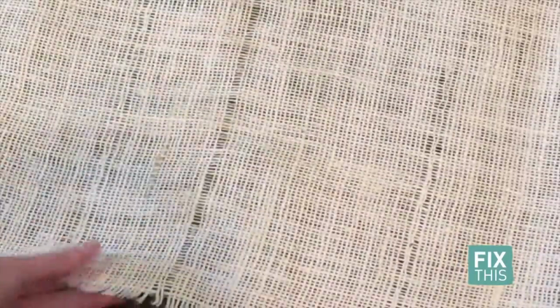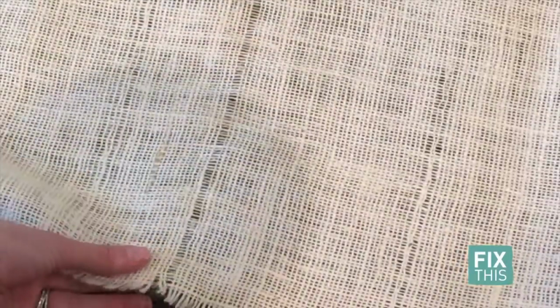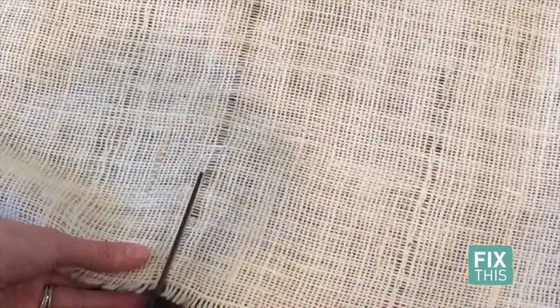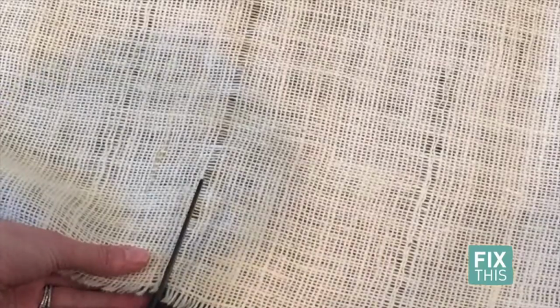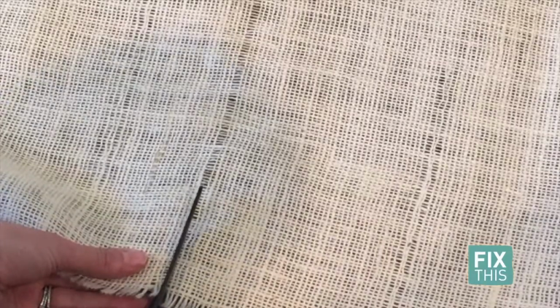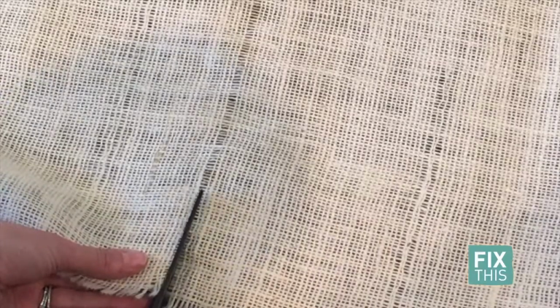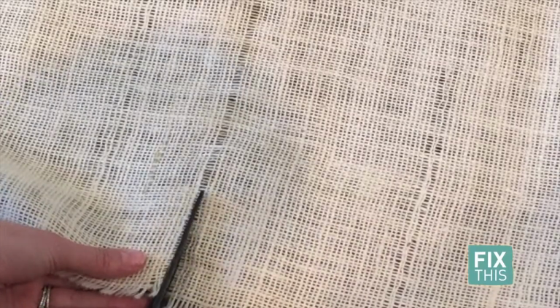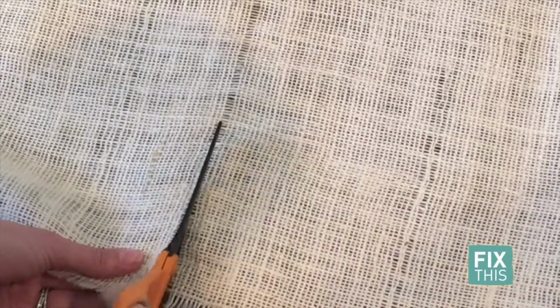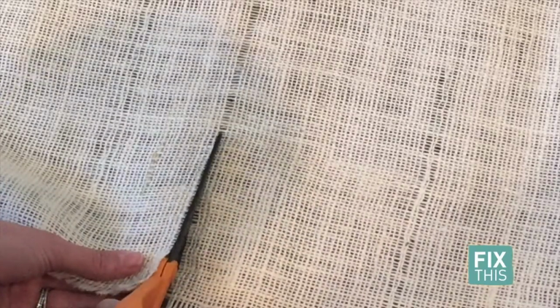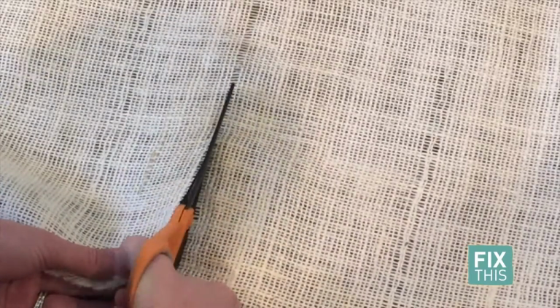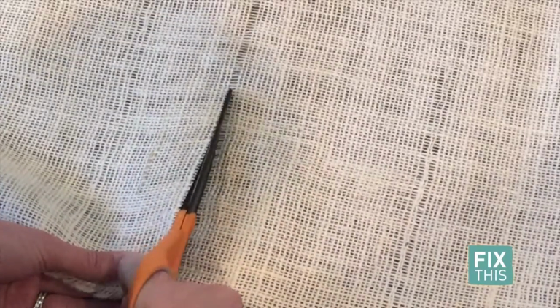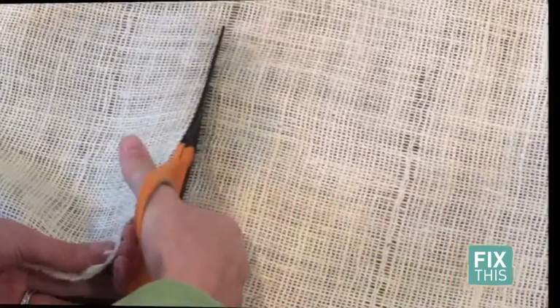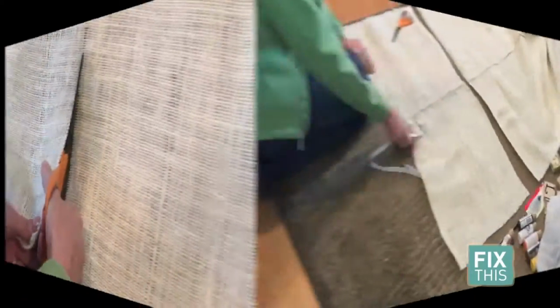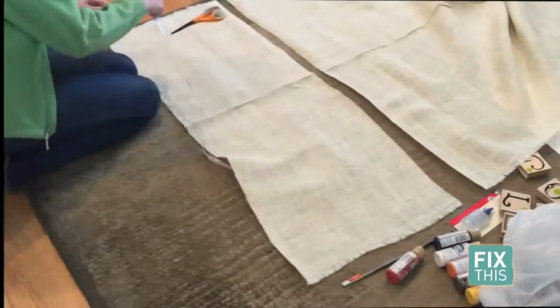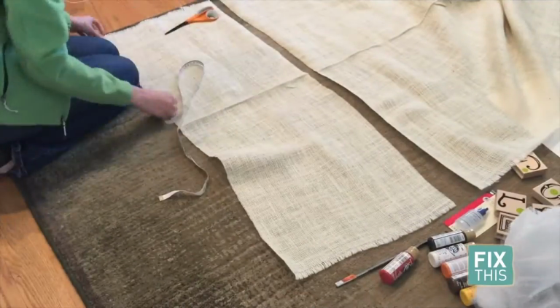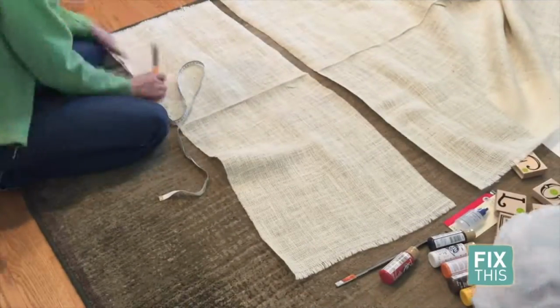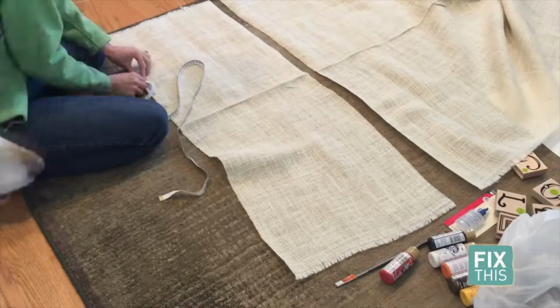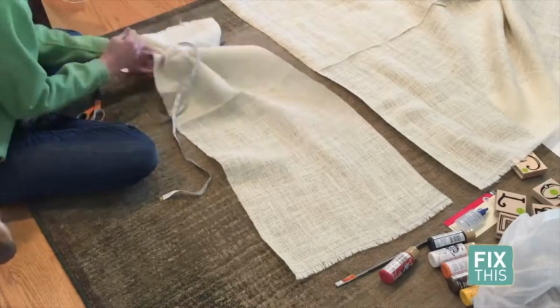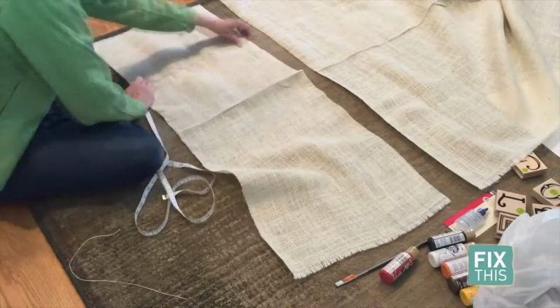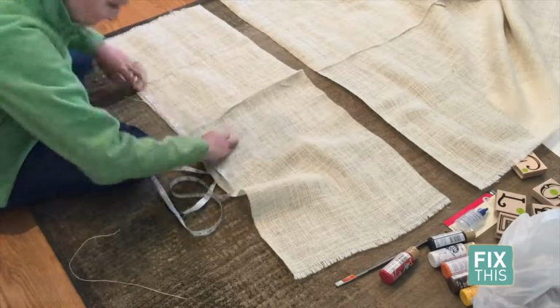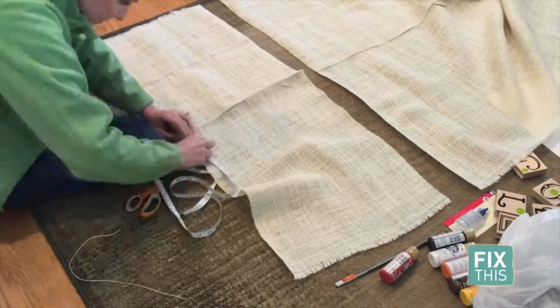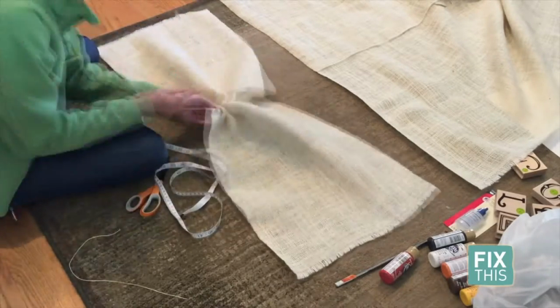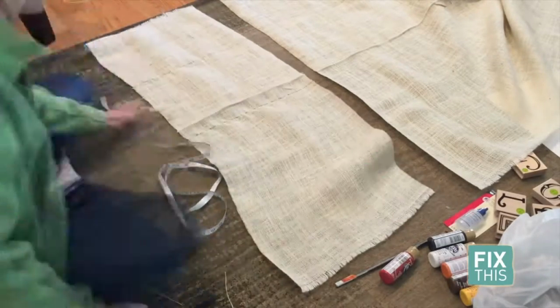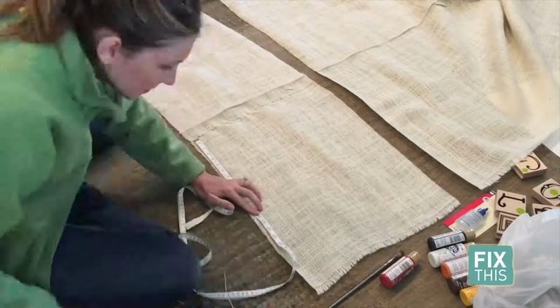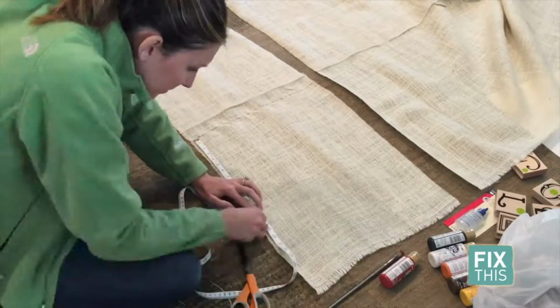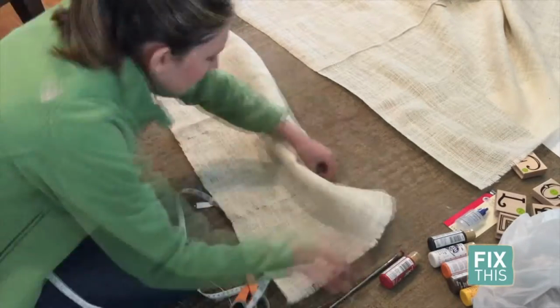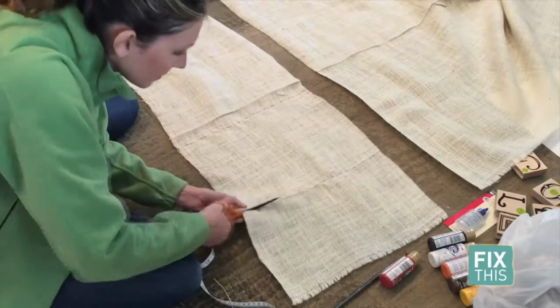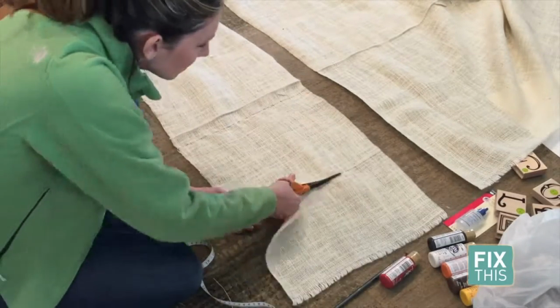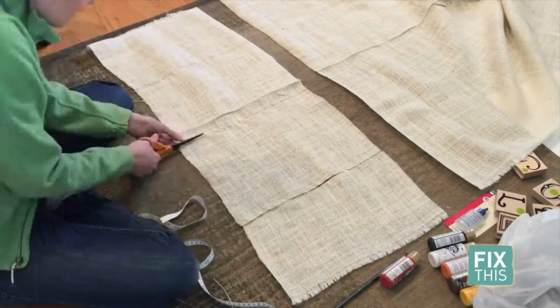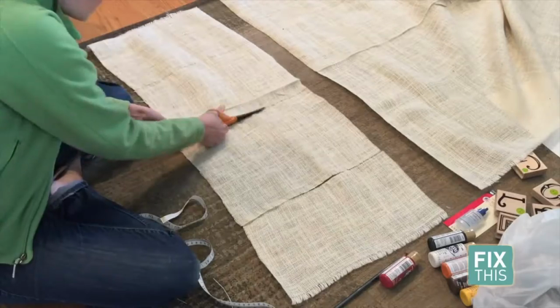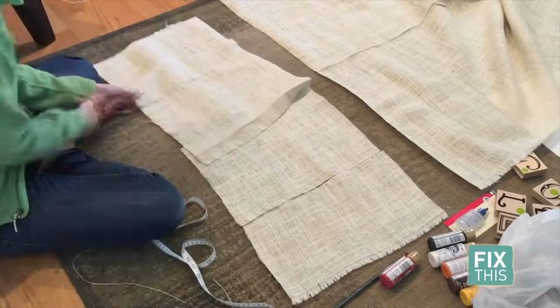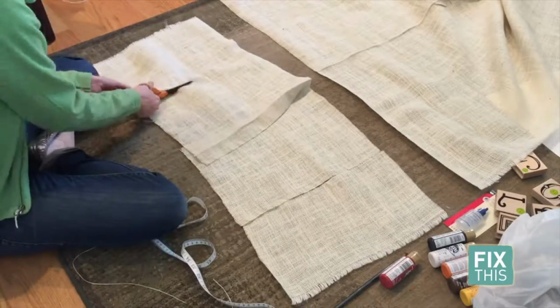It tricks your eye into thinking the rectangle is perfect. So once the string is out, you'll see a gap in the fabric — cut along that line. Do this with your burlap fabric to create four rectangles measuring 17 inches by 13 inches.